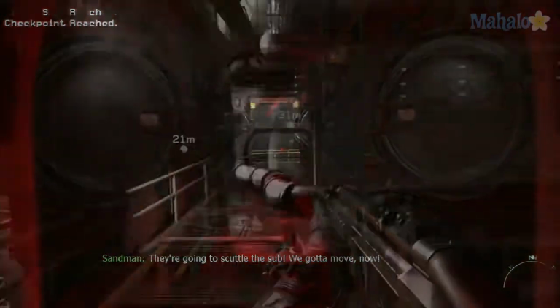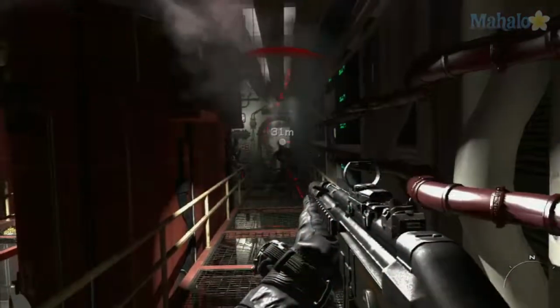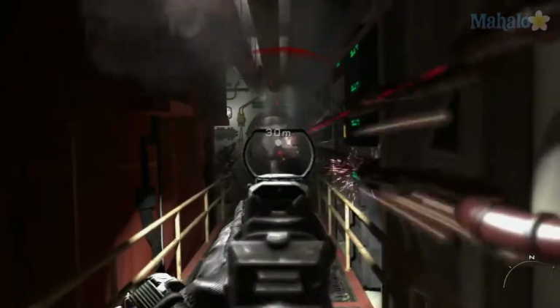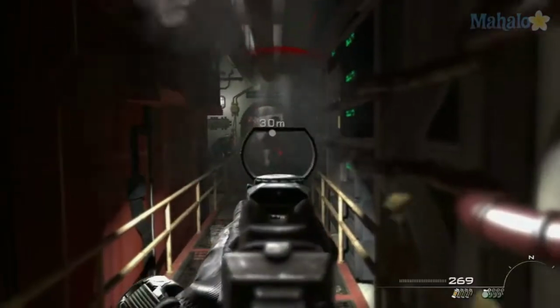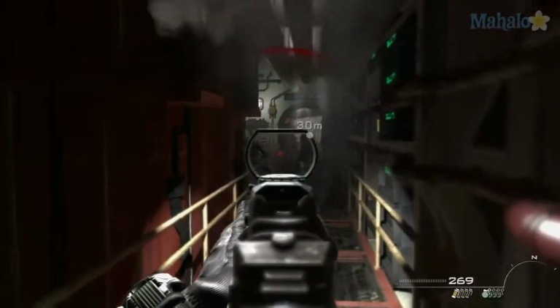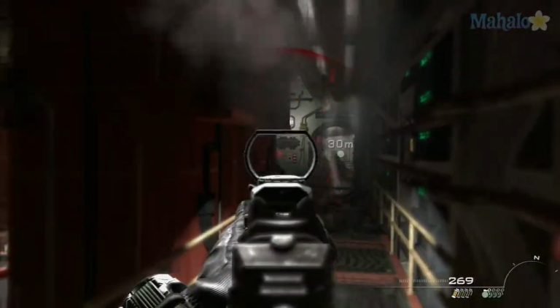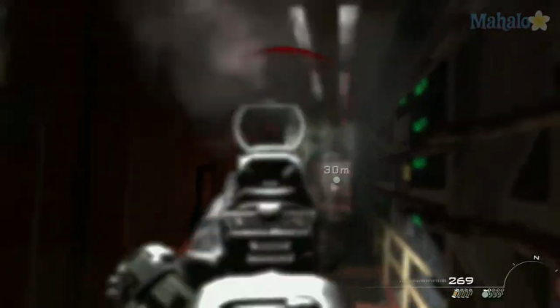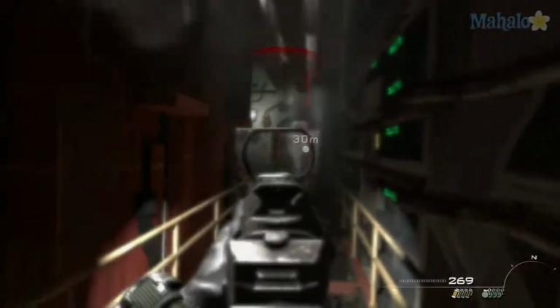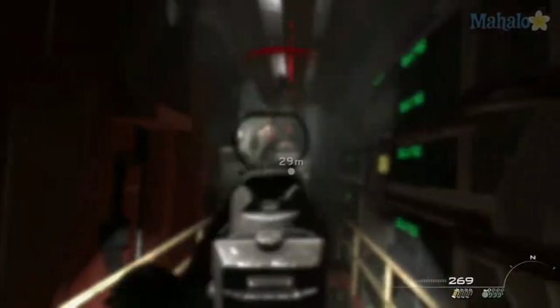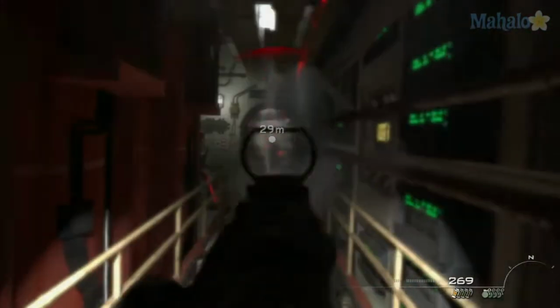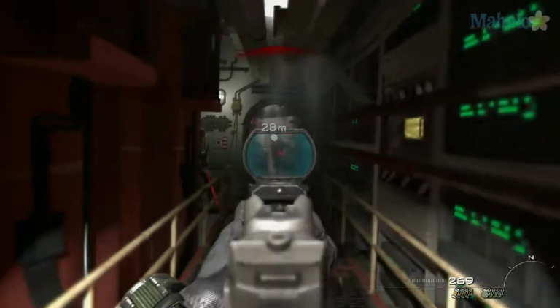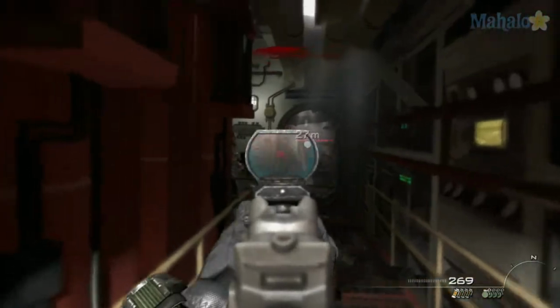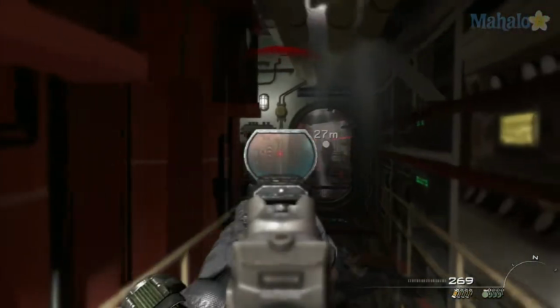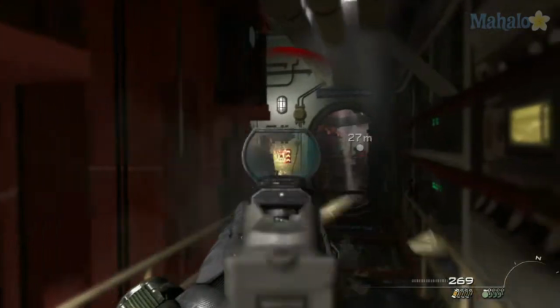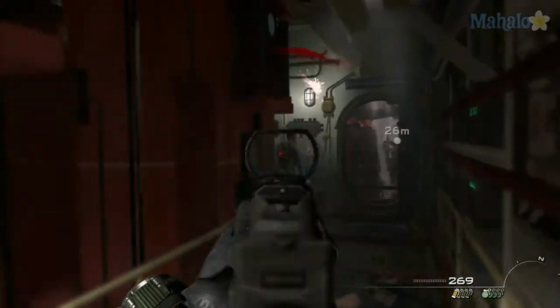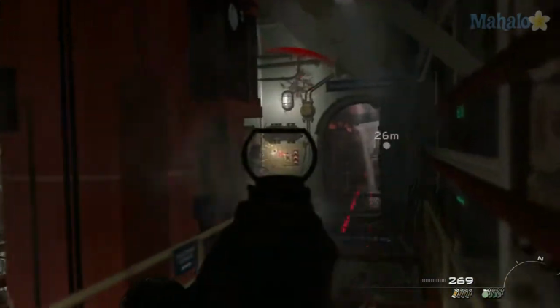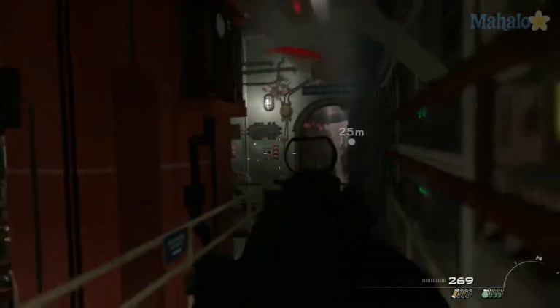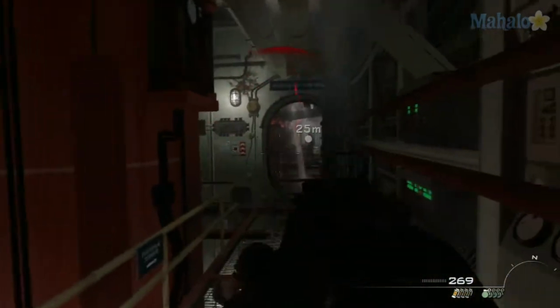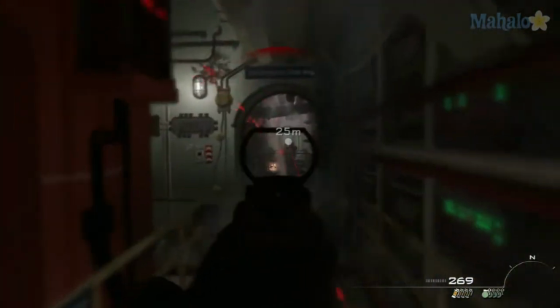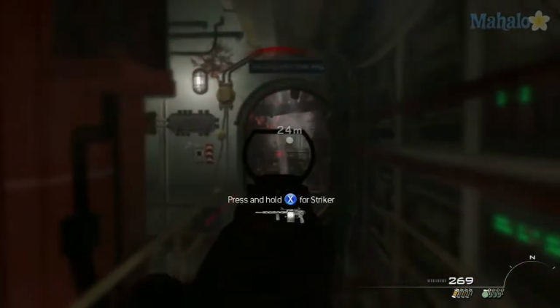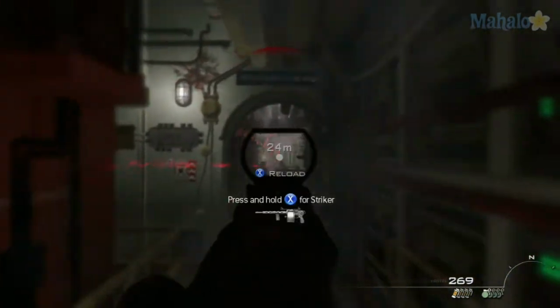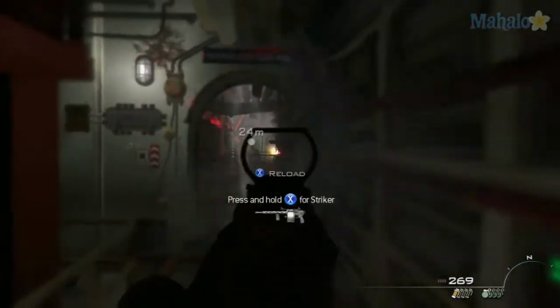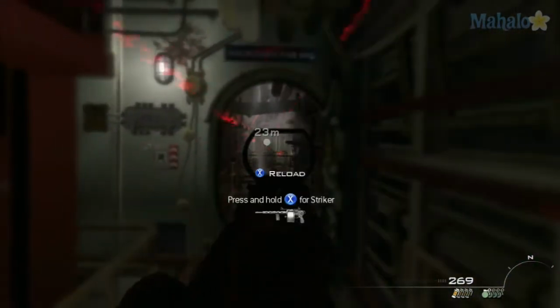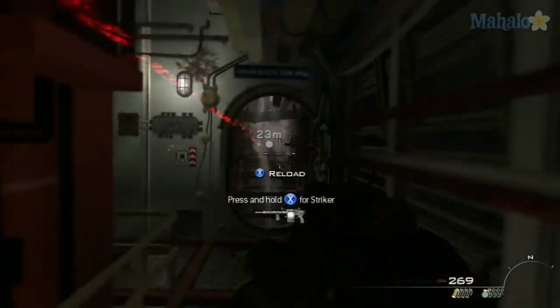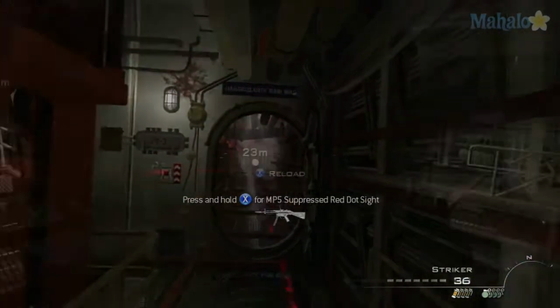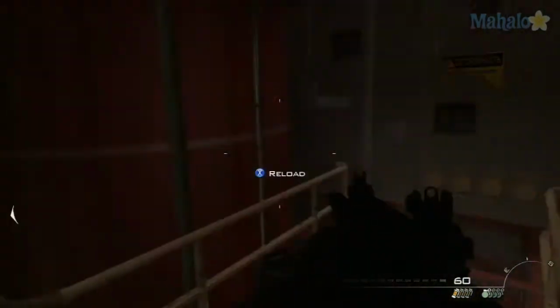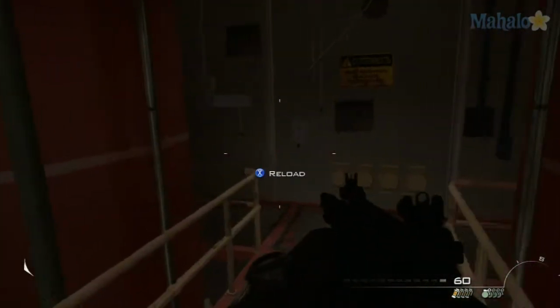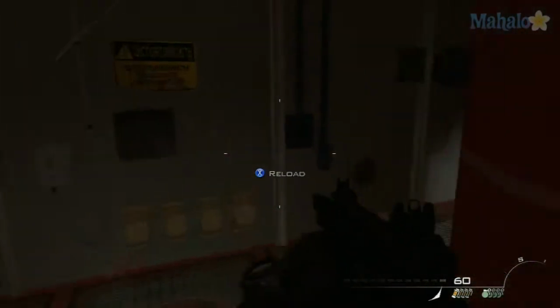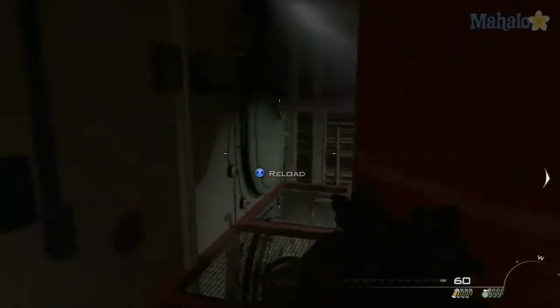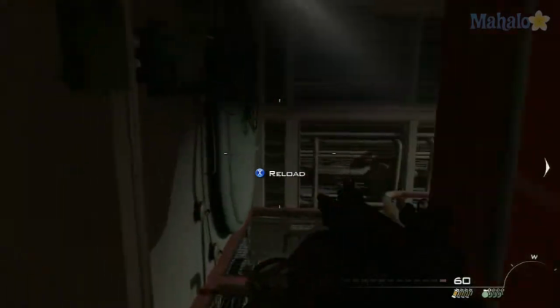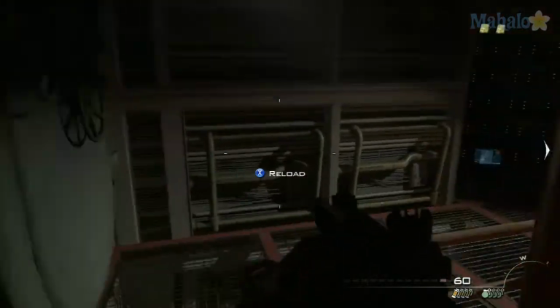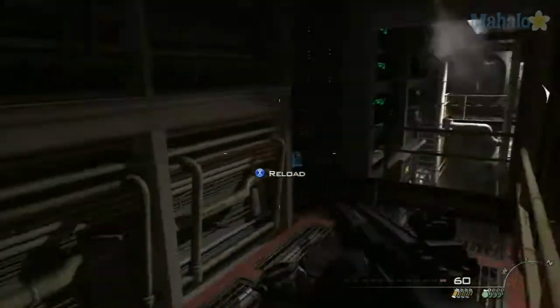In these lower parts of the sub it's important to look below and above you depending on where you are, just in case you miss some of the enemies through the grating. Head towards the northwest corner for the next piece of enemy intel.